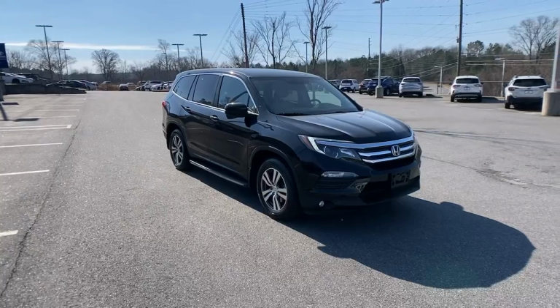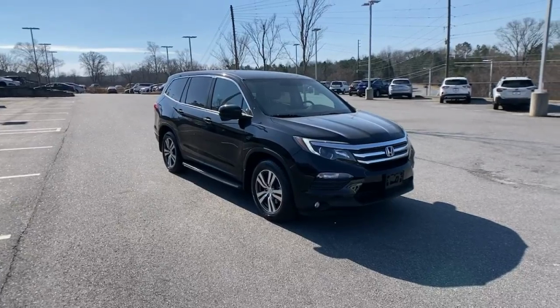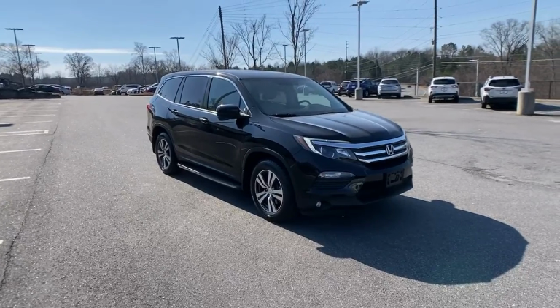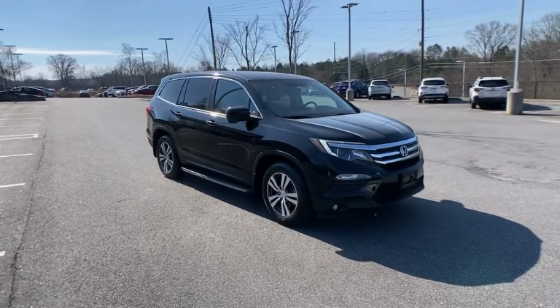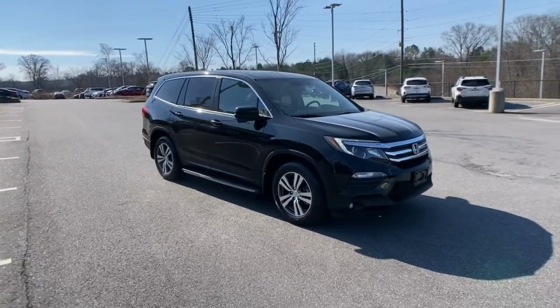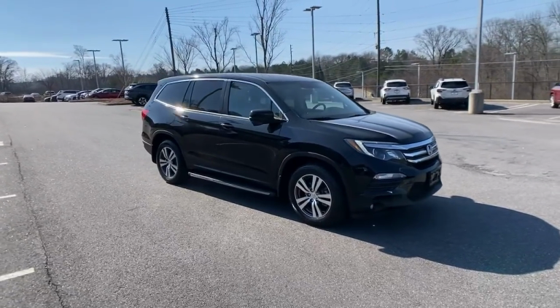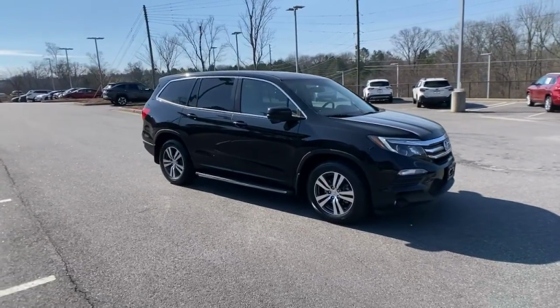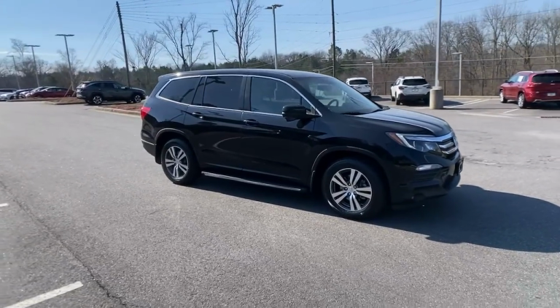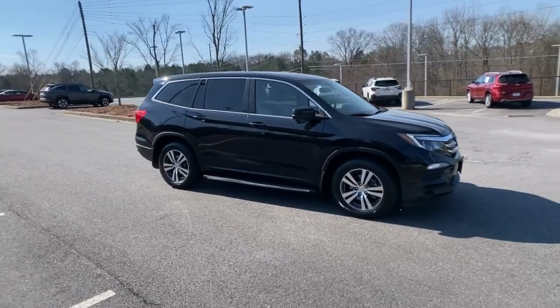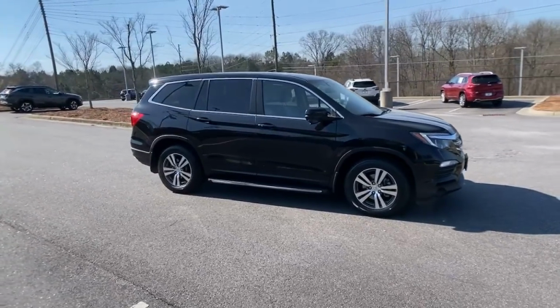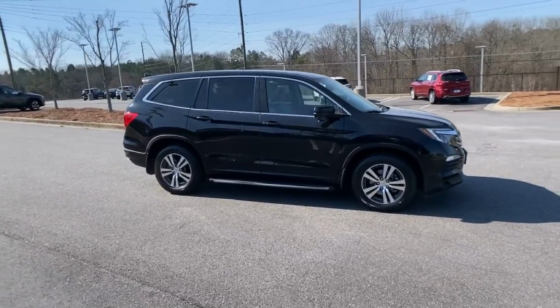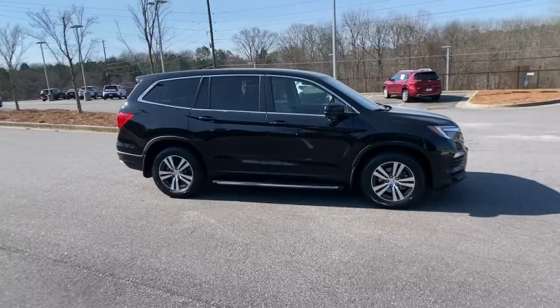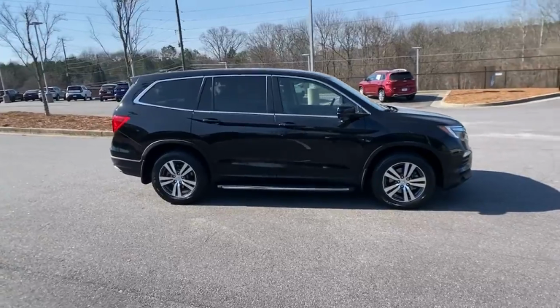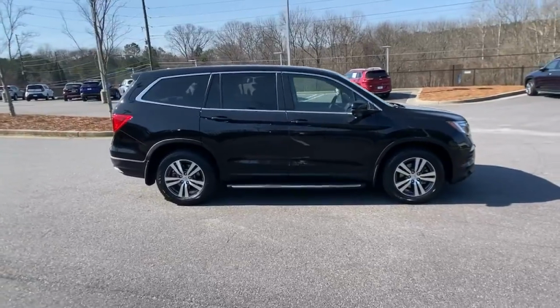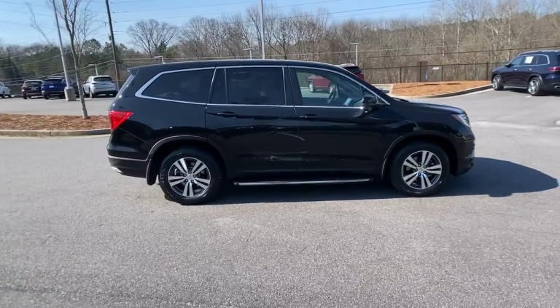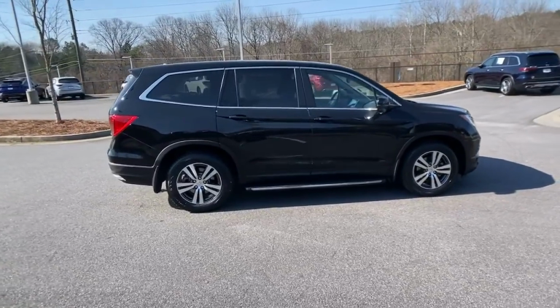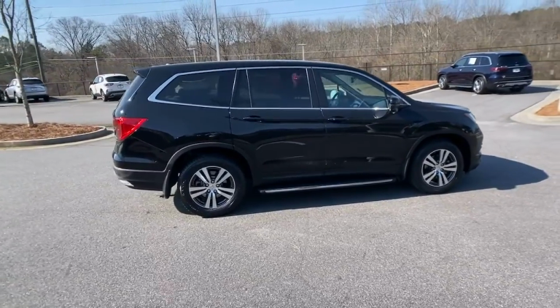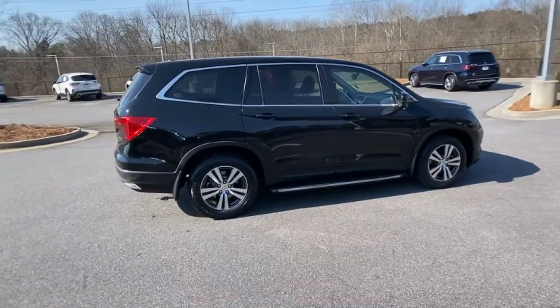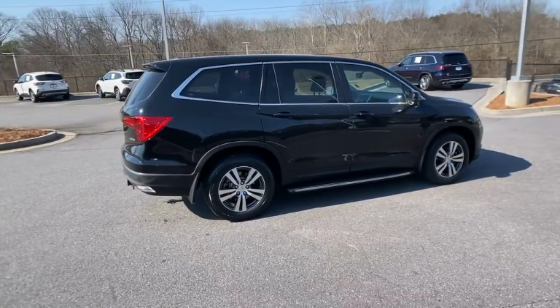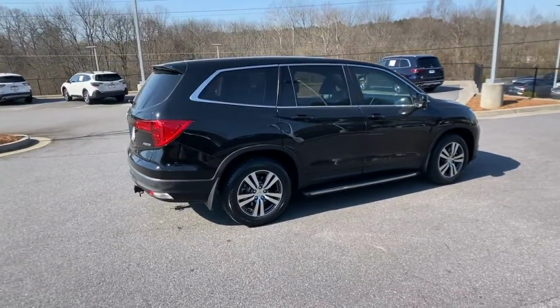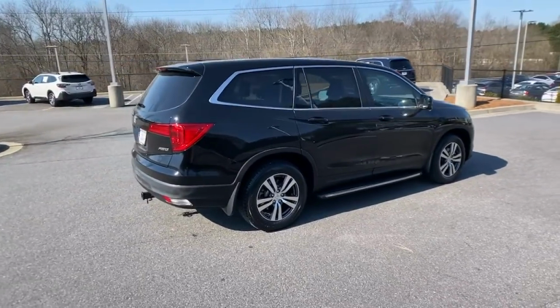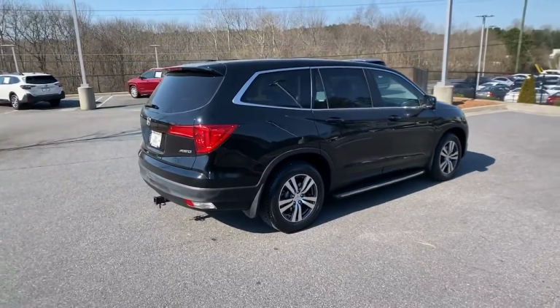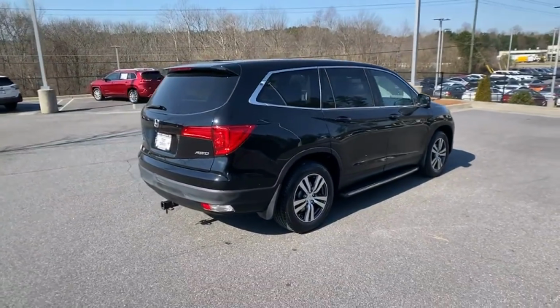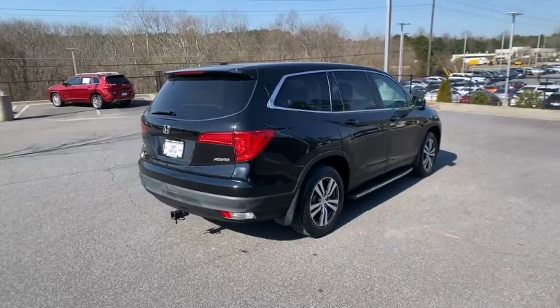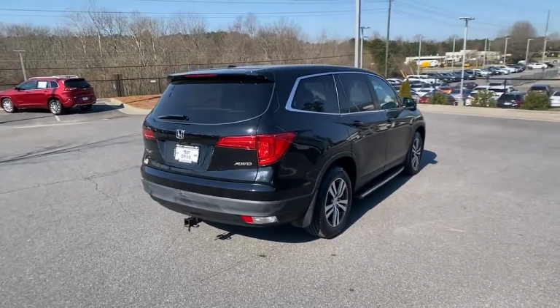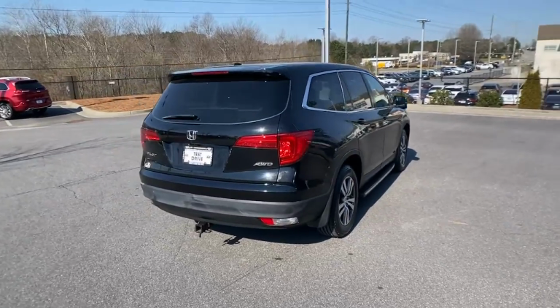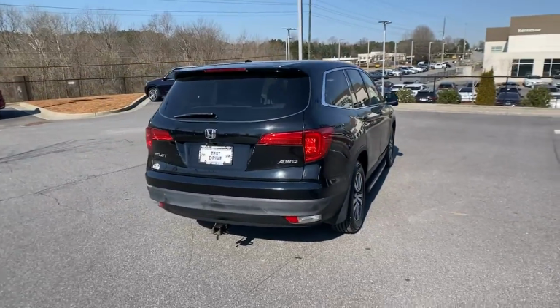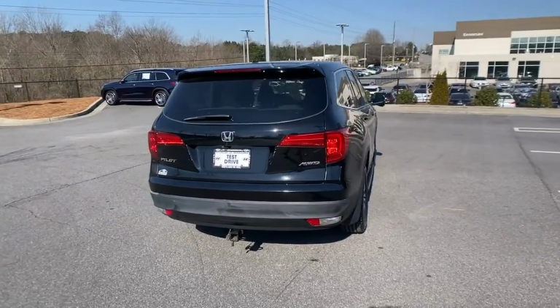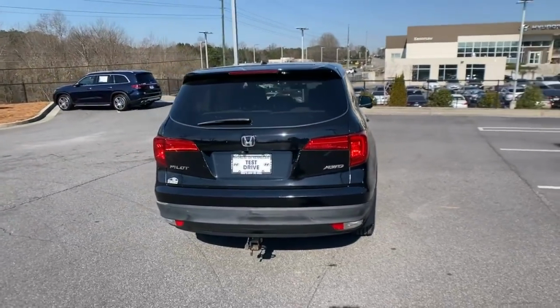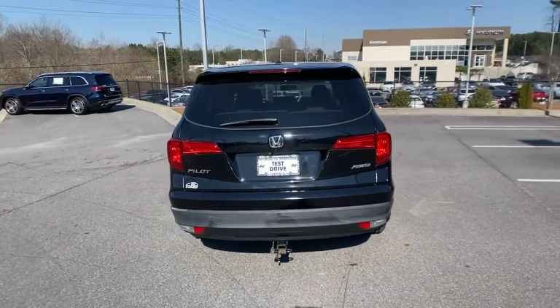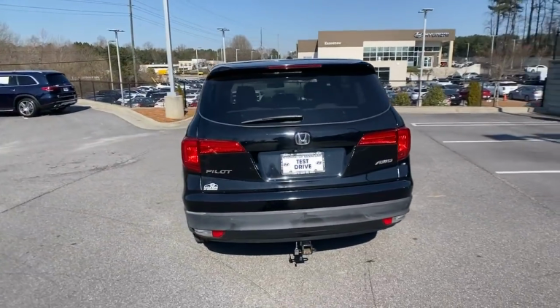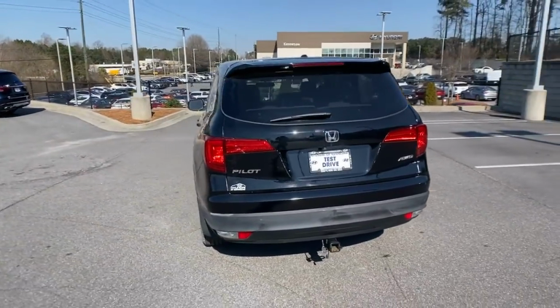Looking for your dream car? It could be the 2016 Honda Pilot. This vehicle still has fewer than 100,000 miles on the clock, so it won't last long. Give in to your craving for an SUV that's both rugged and refined.